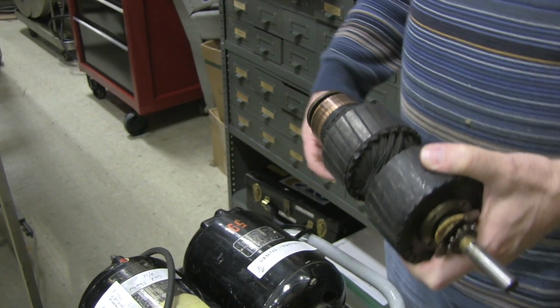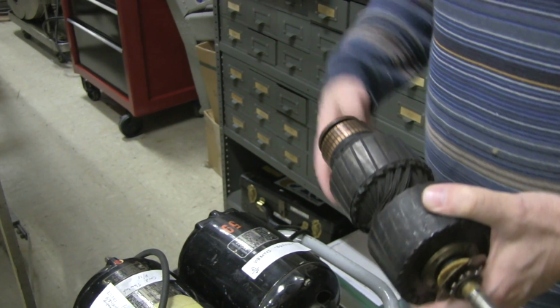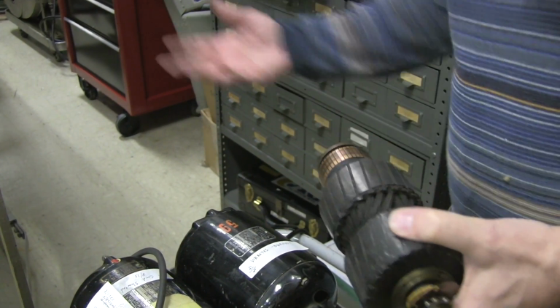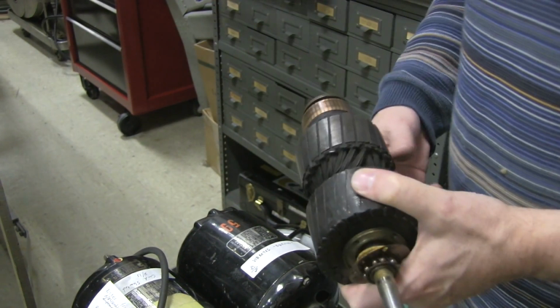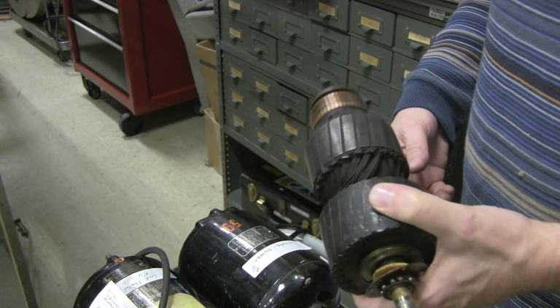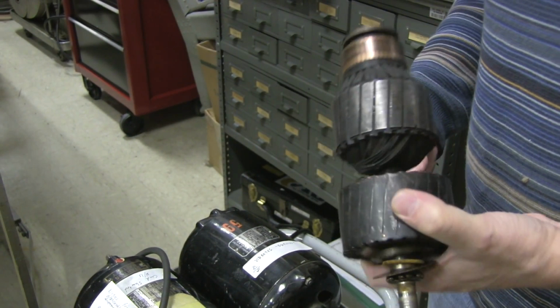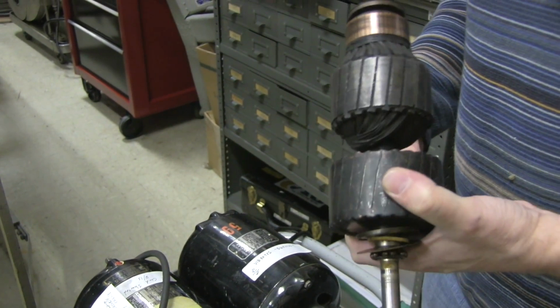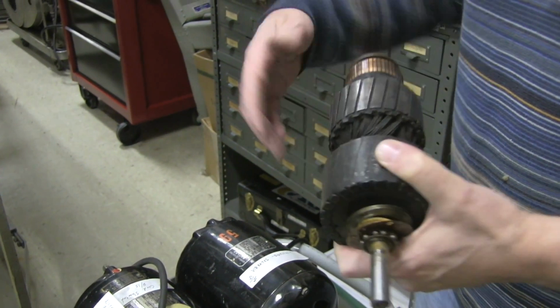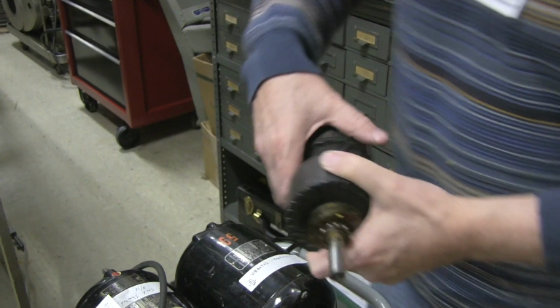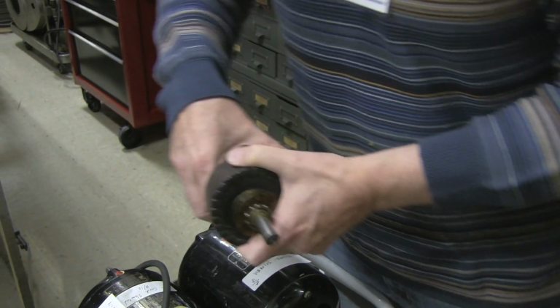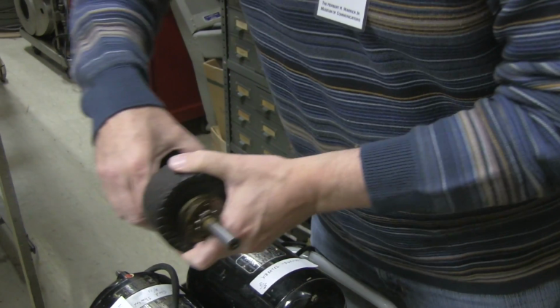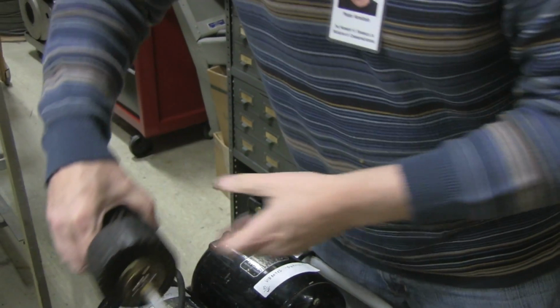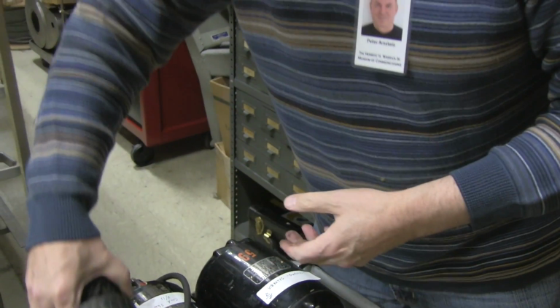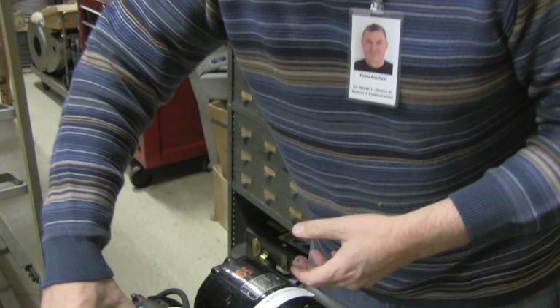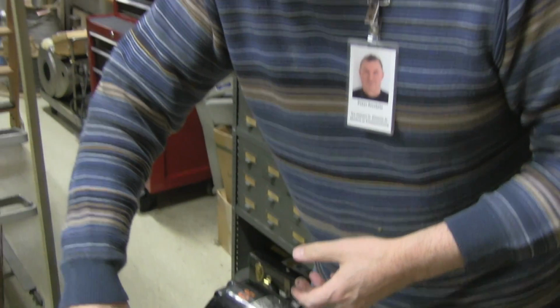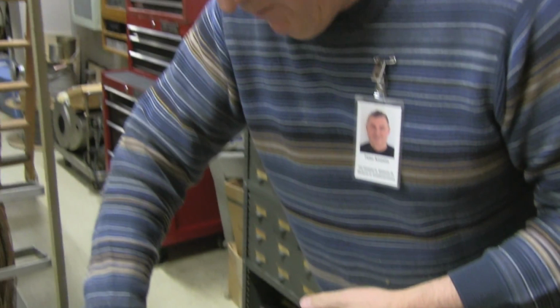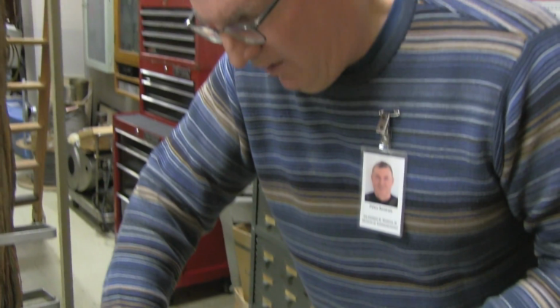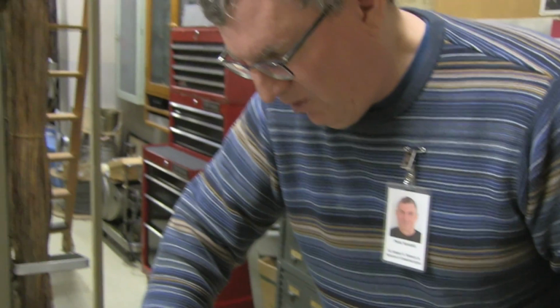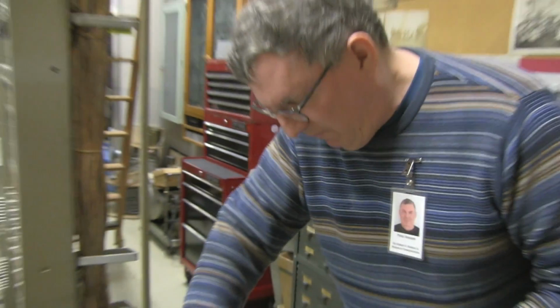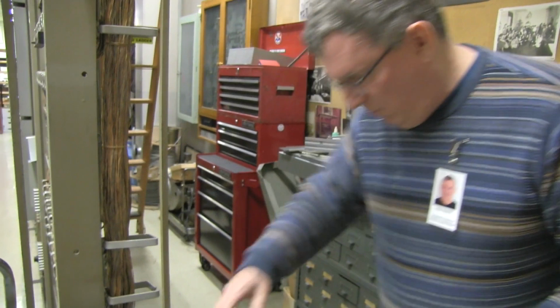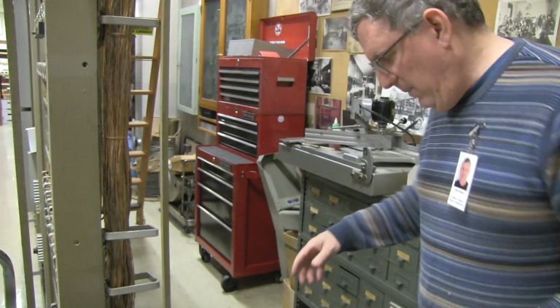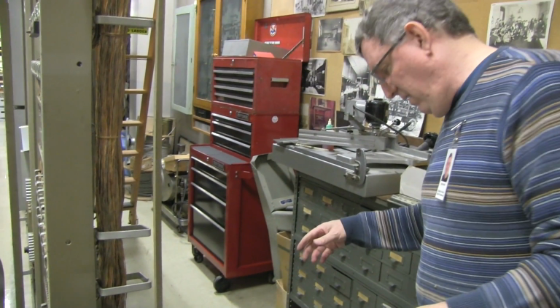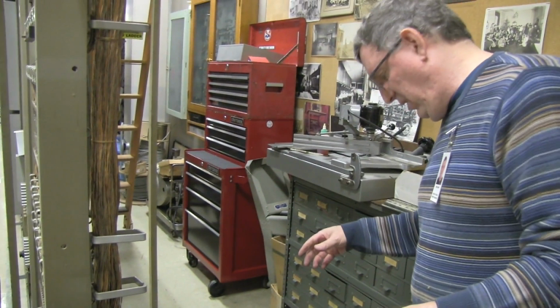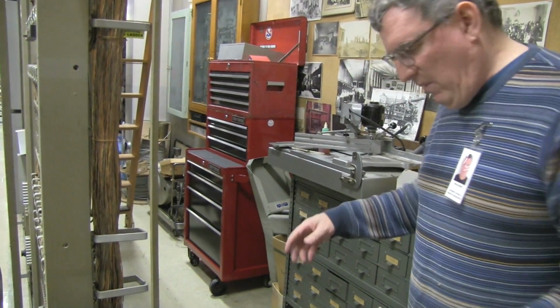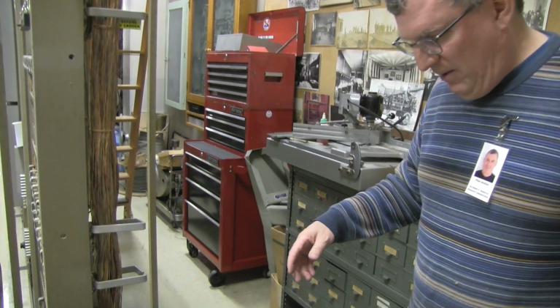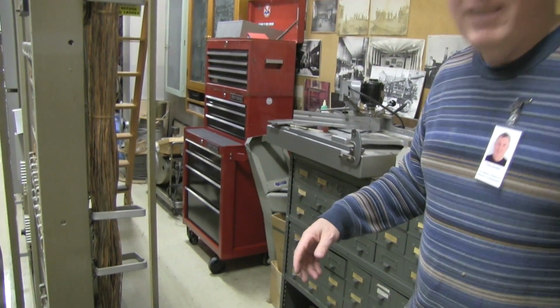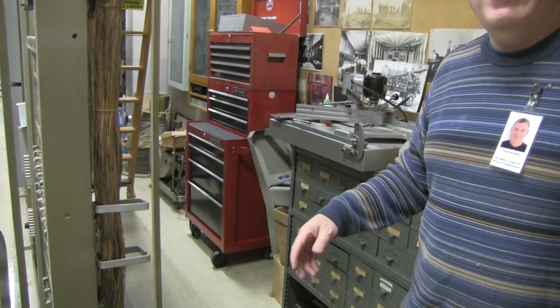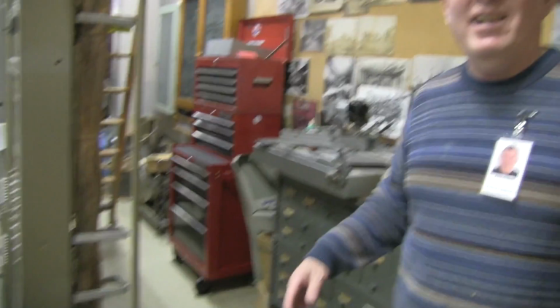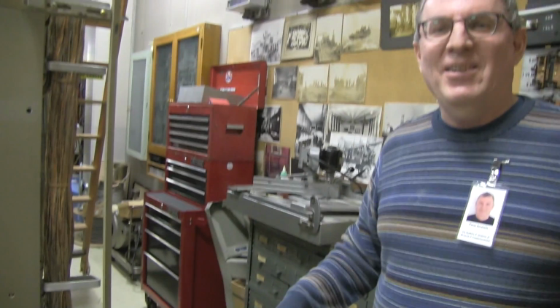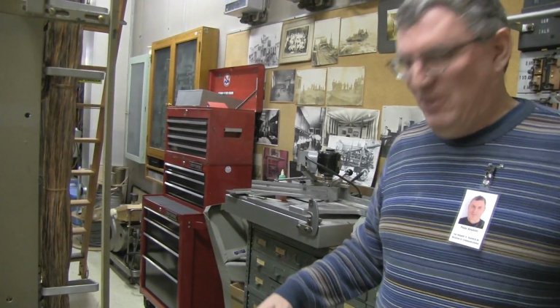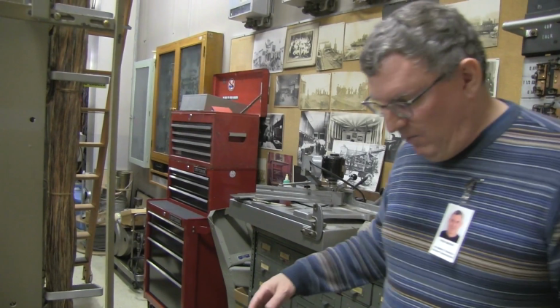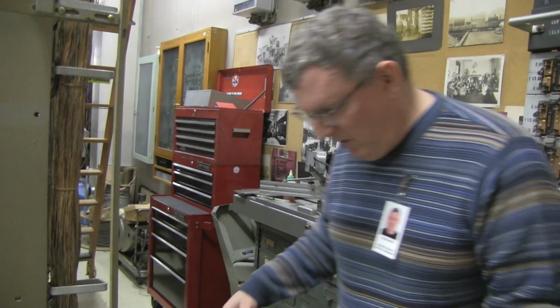Another problem we have with these motors is that a lot of them have the commutator brushes completely worn out, and I'm not sure if we have very many spares. We have a few, but probably not enough to fix all these motors. Finding a source of commutator brushes will be another challenge.